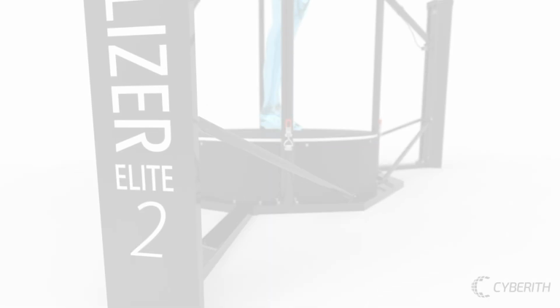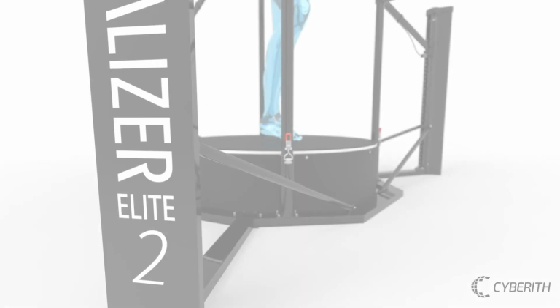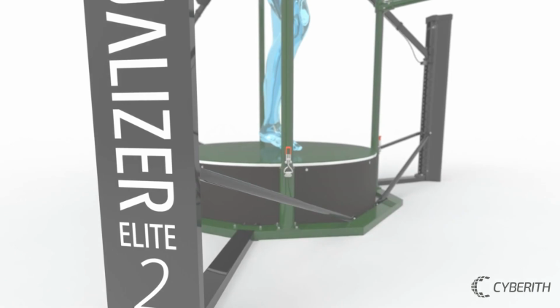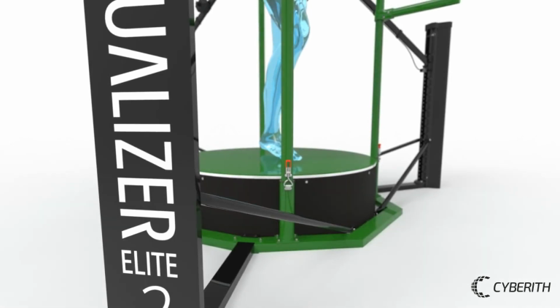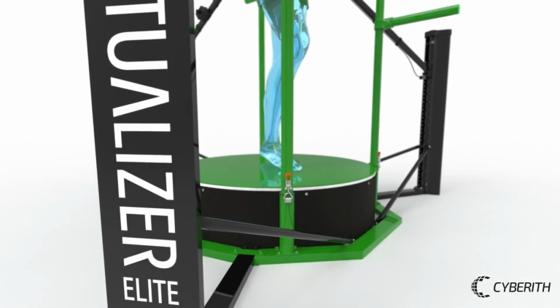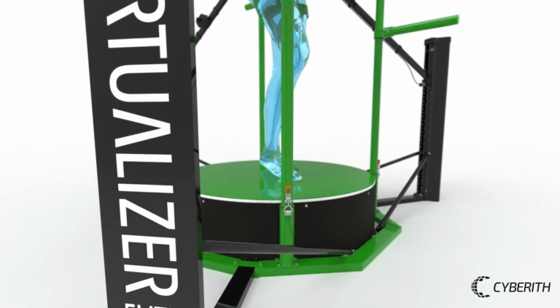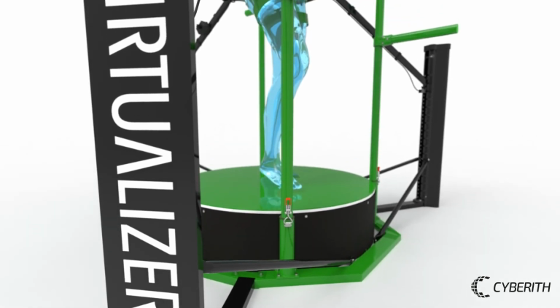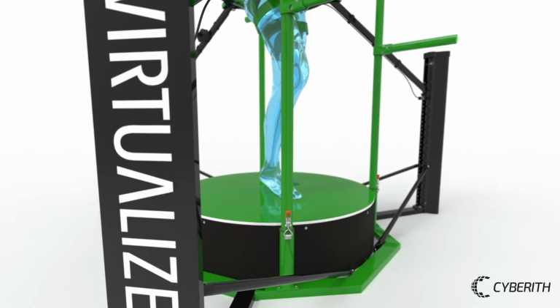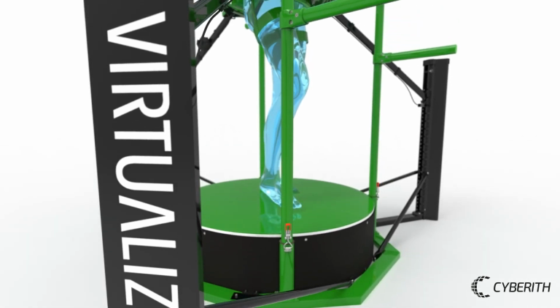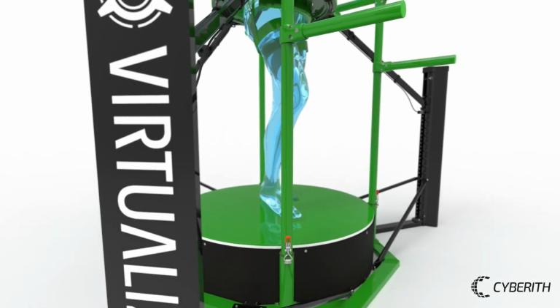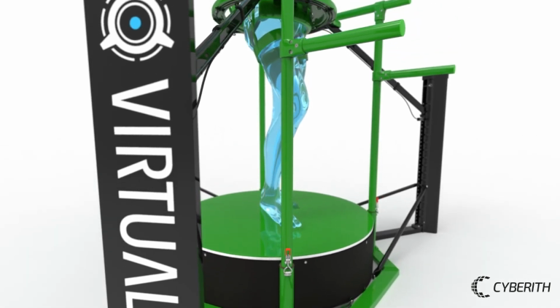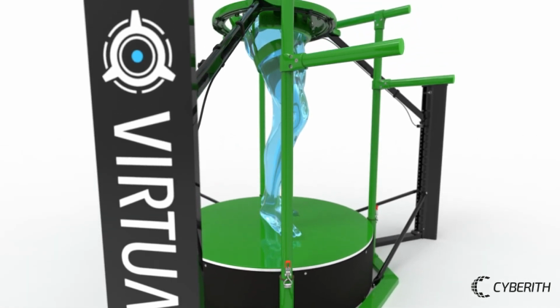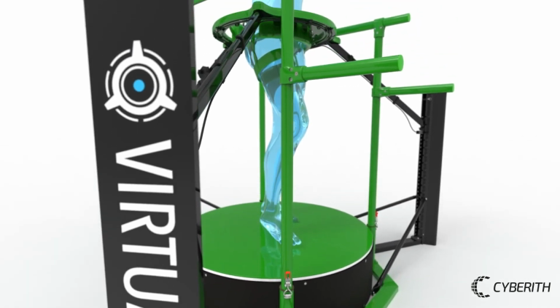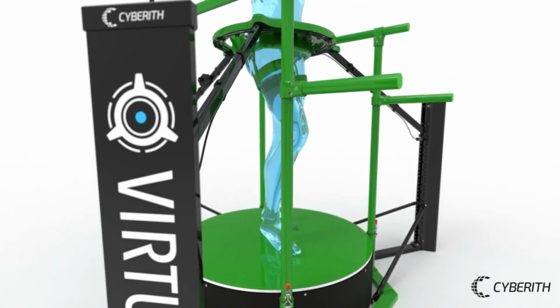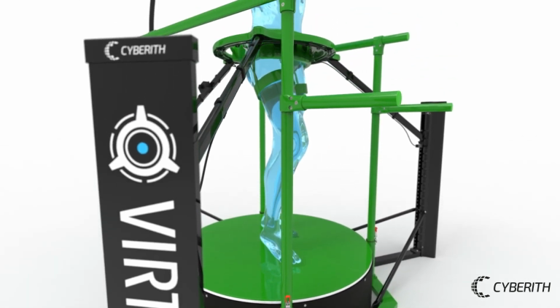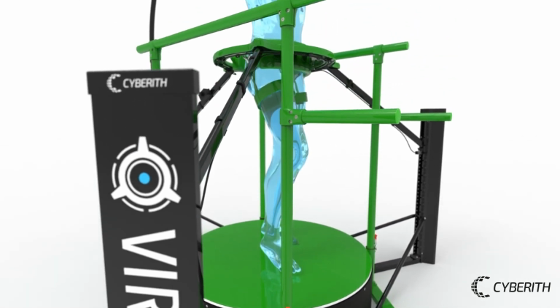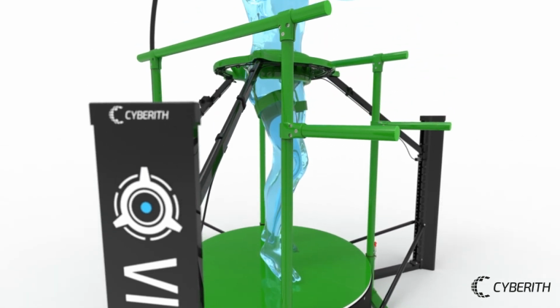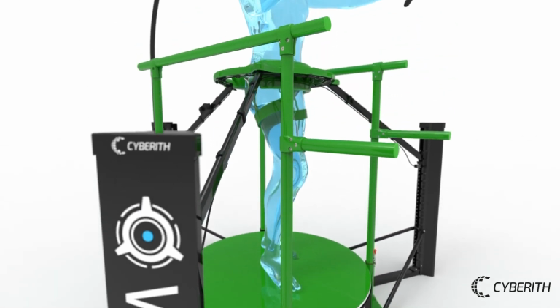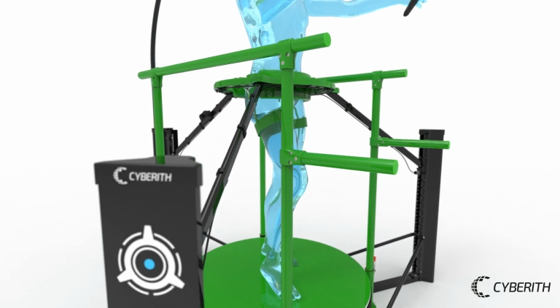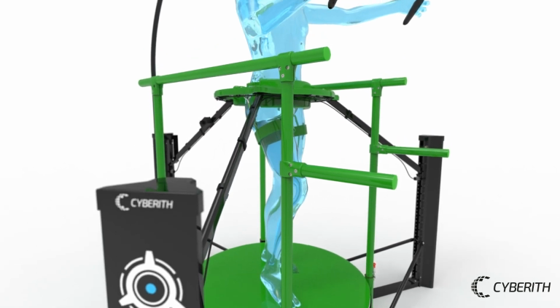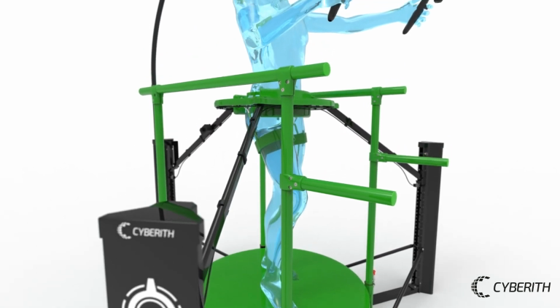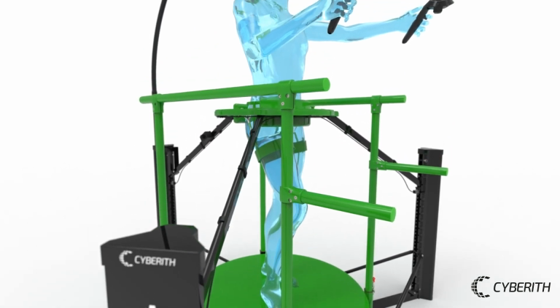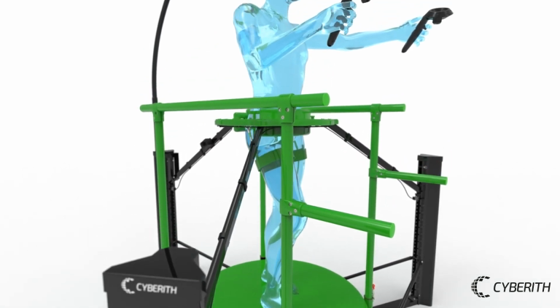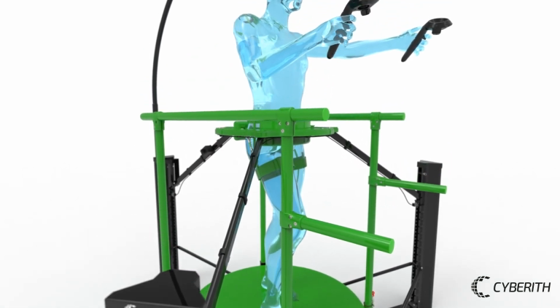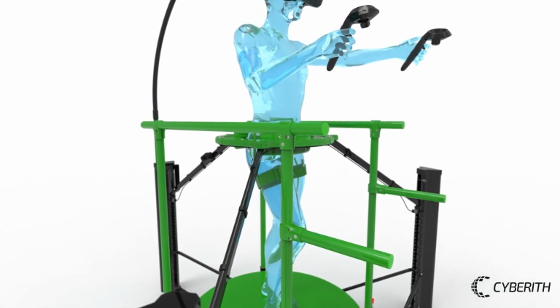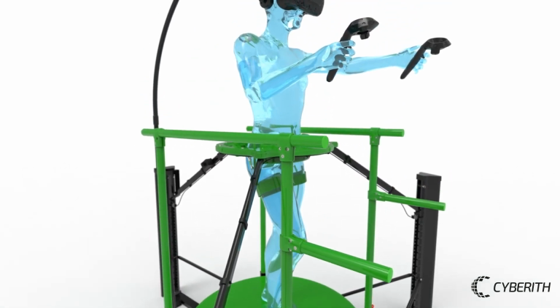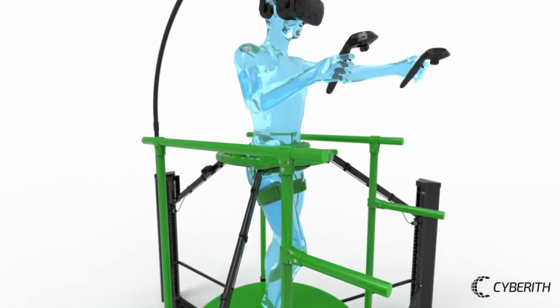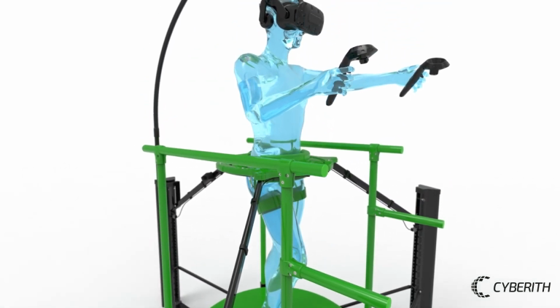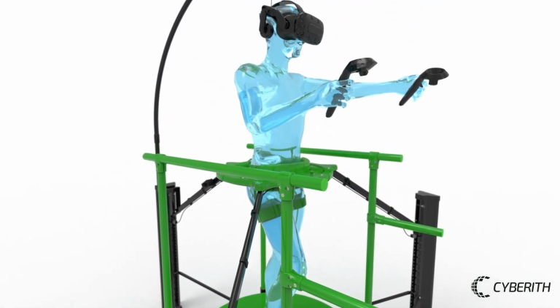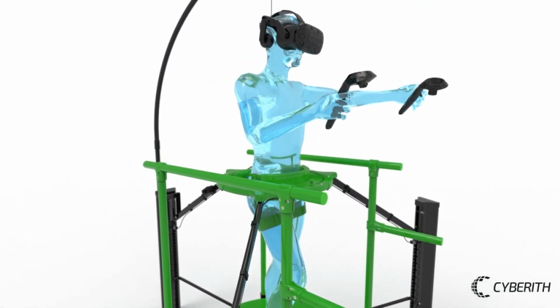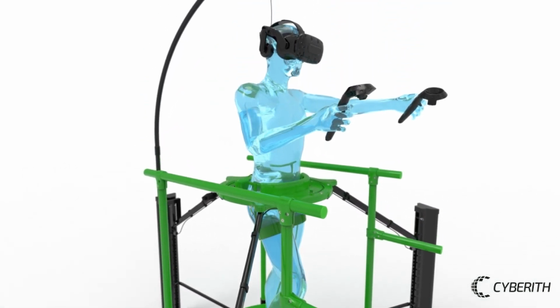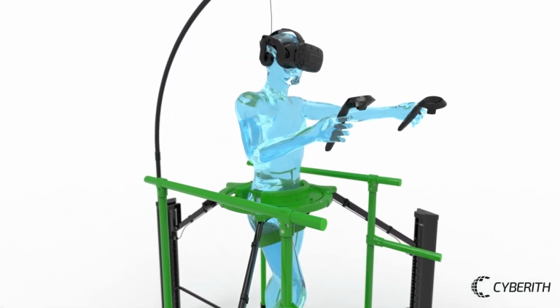Meet the Virtualizer Rehab Module, an add-on for the Virtualizer Elite 2, designed specifically to meet the safety demands of rehabilitation and therapy.